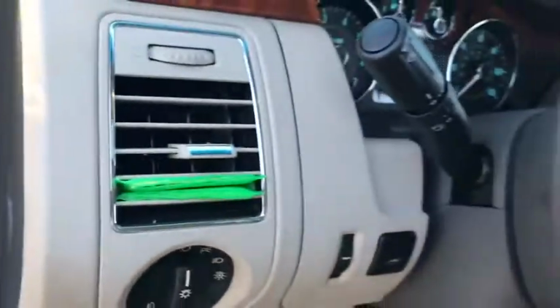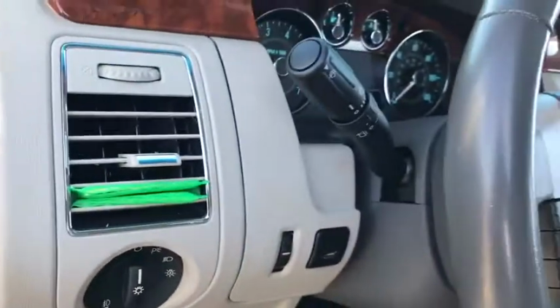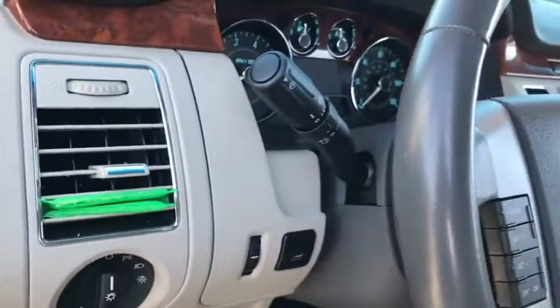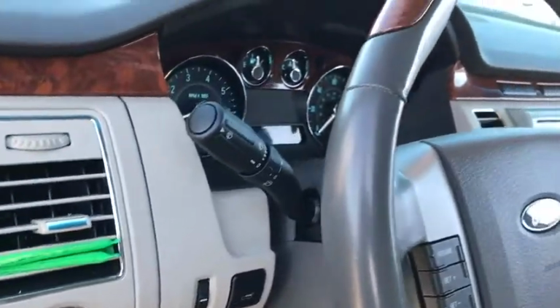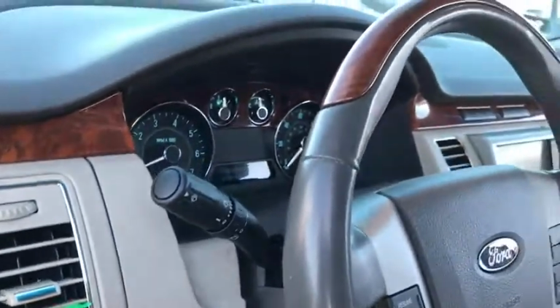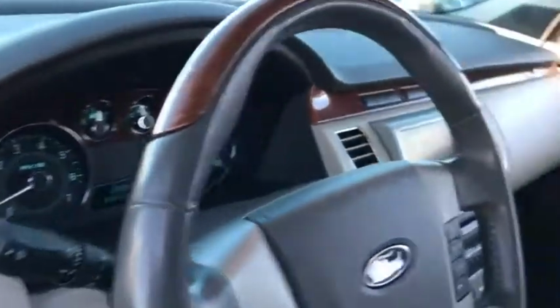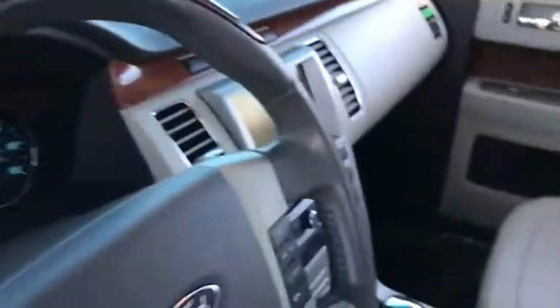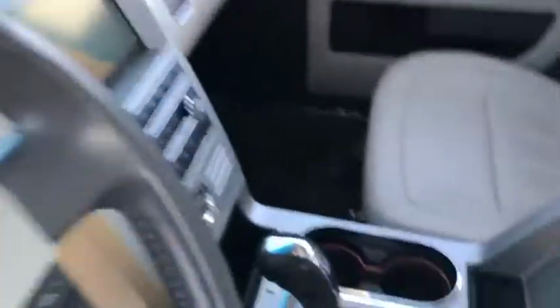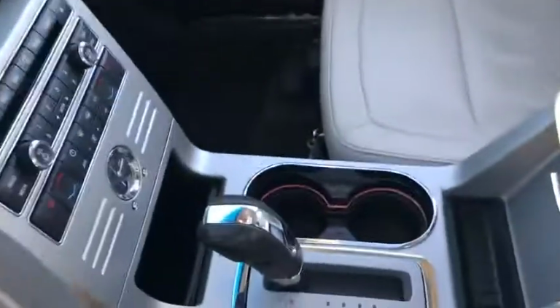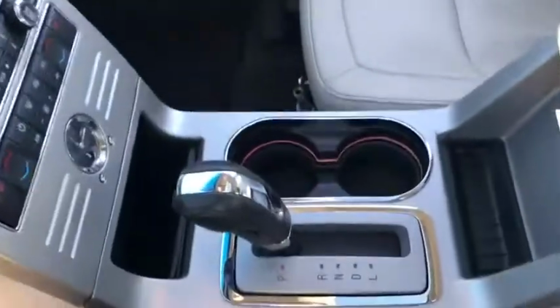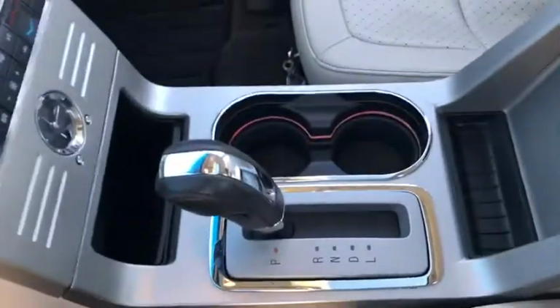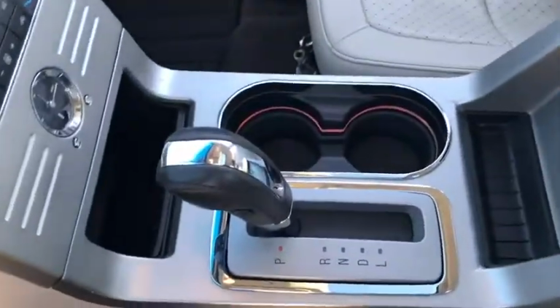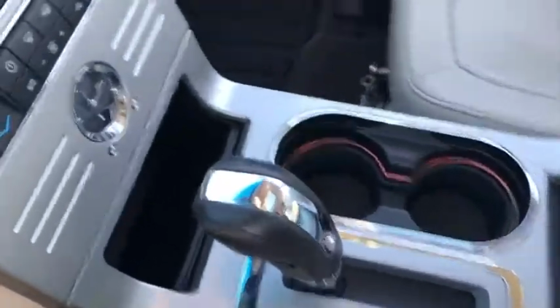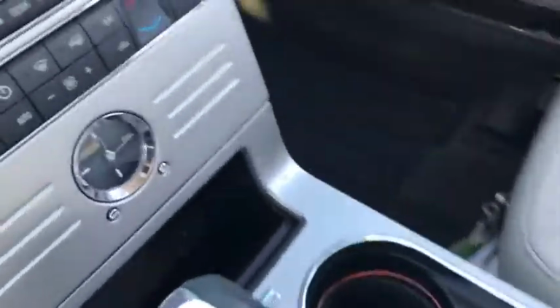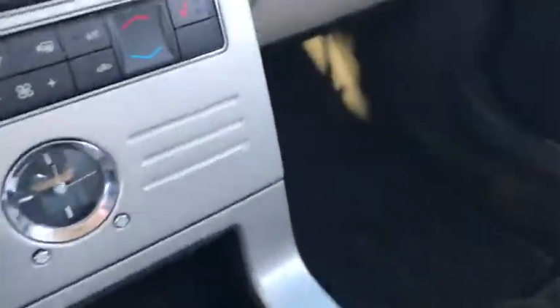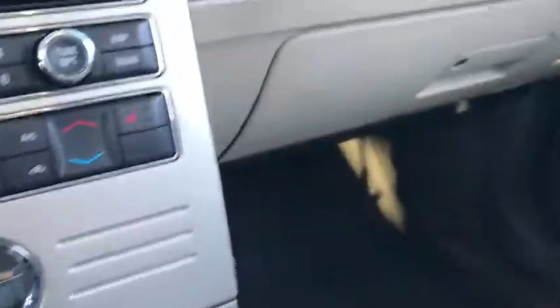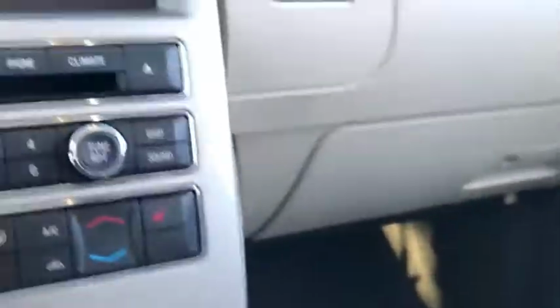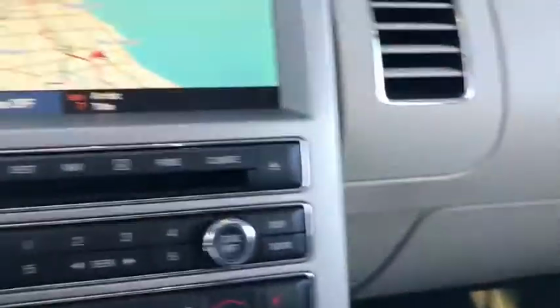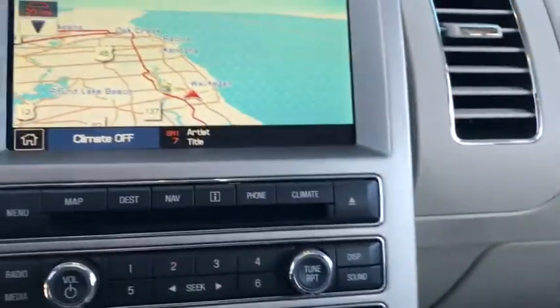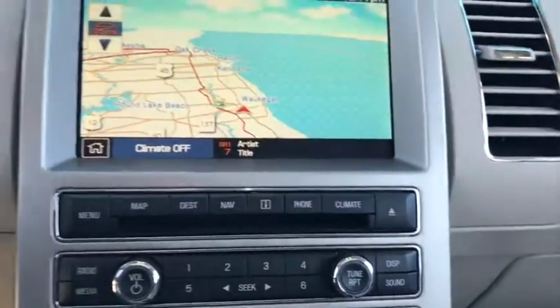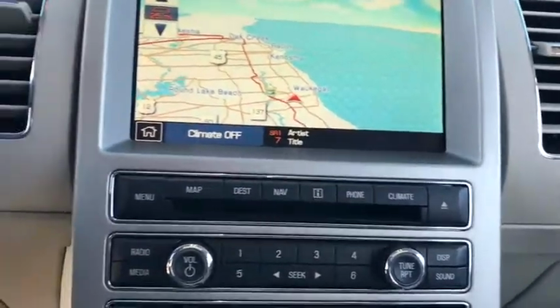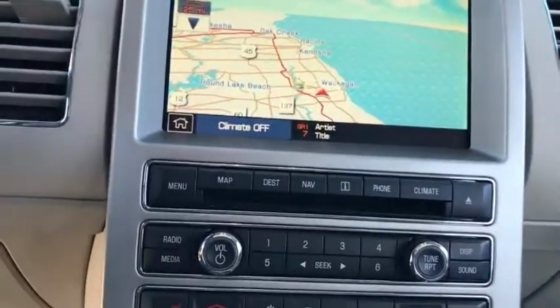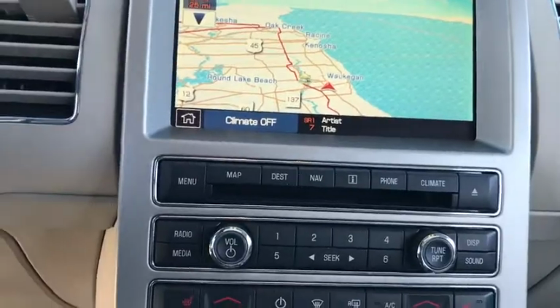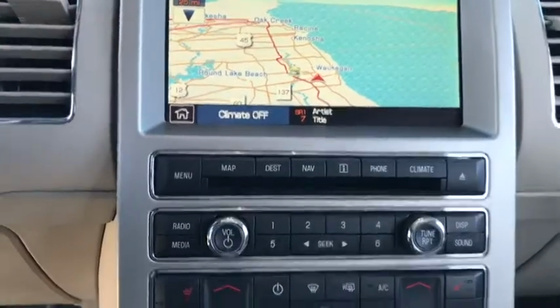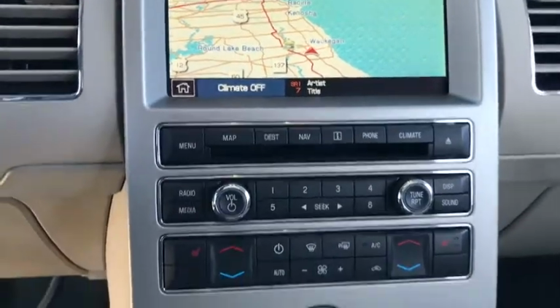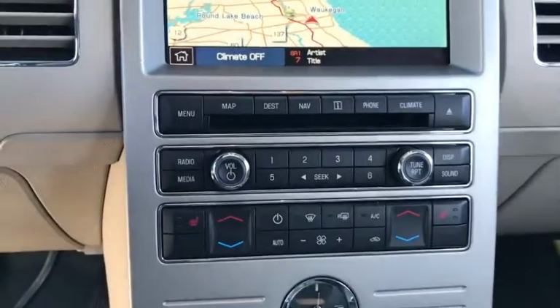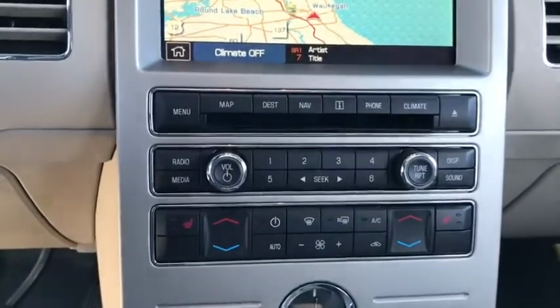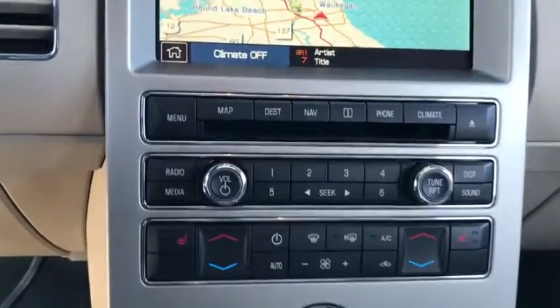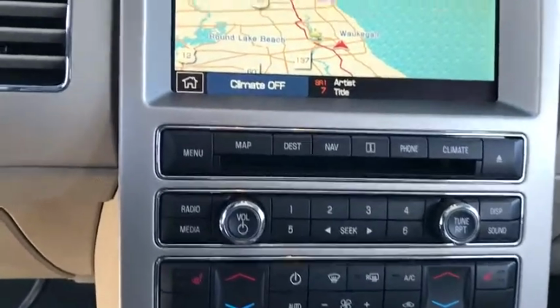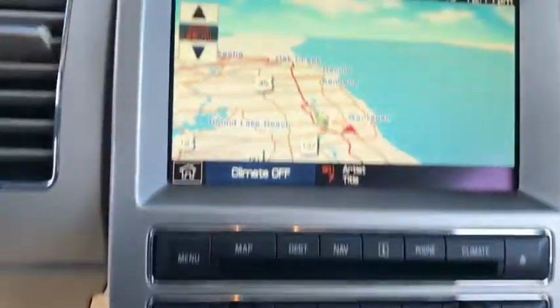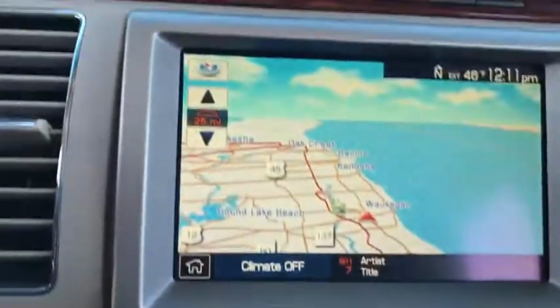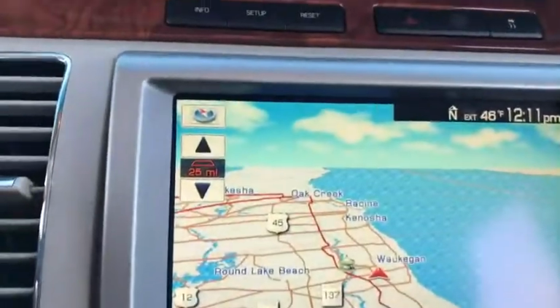Bluetooth, leather-wrapped steering wheel, adjustable steering wheel, power steering, hard disk drive media storage, aluminum wheels, cruise control, floor mats, auto-dimming rear view mirror.